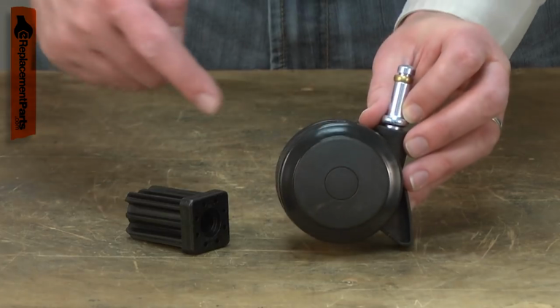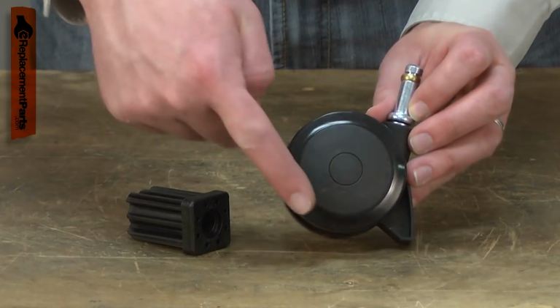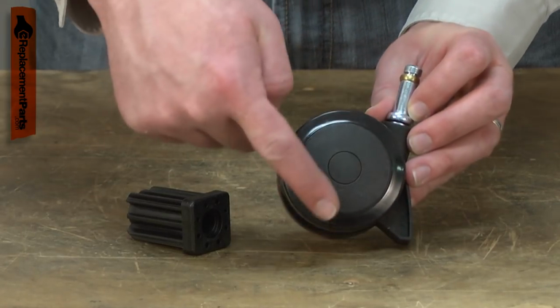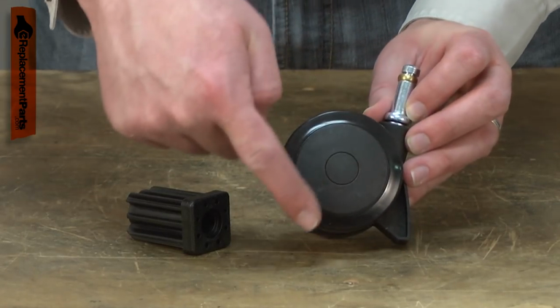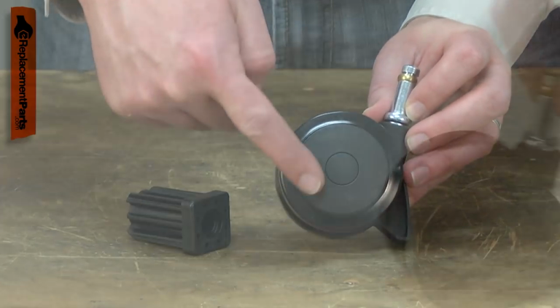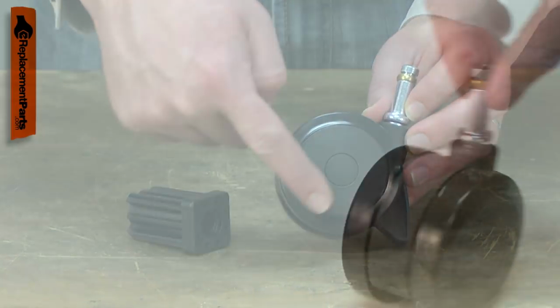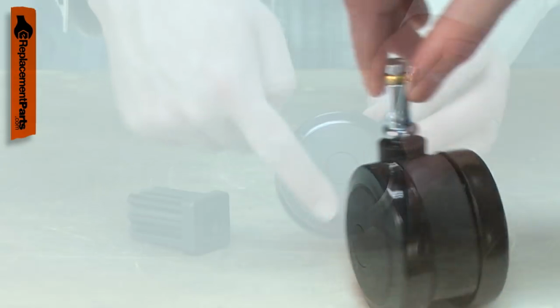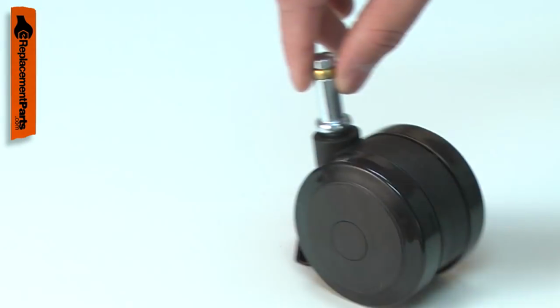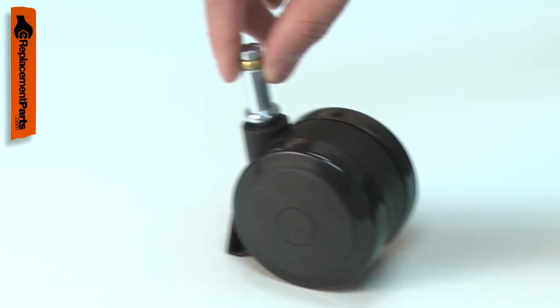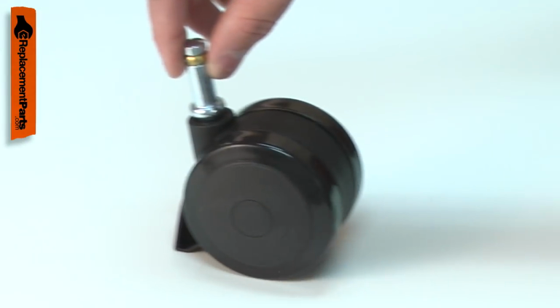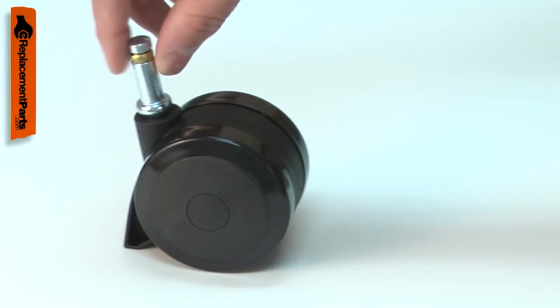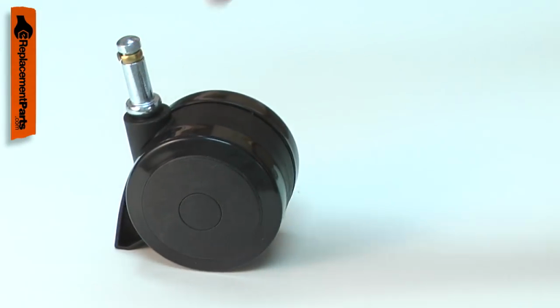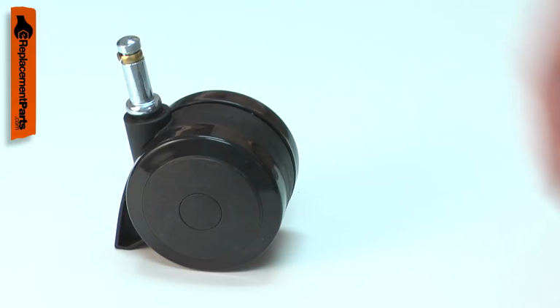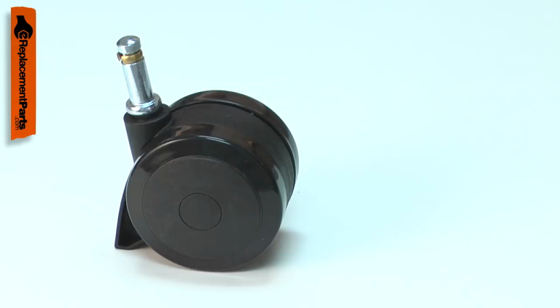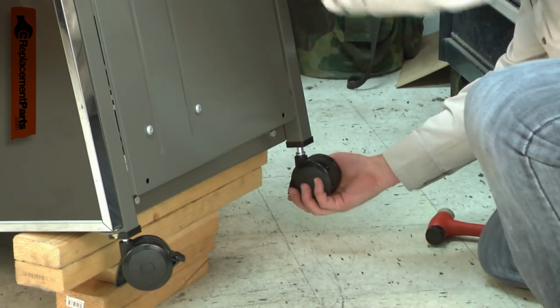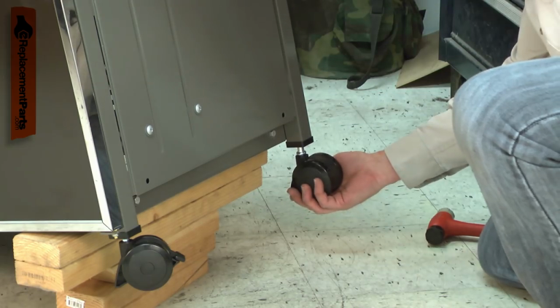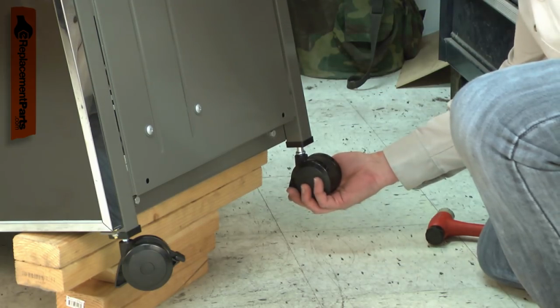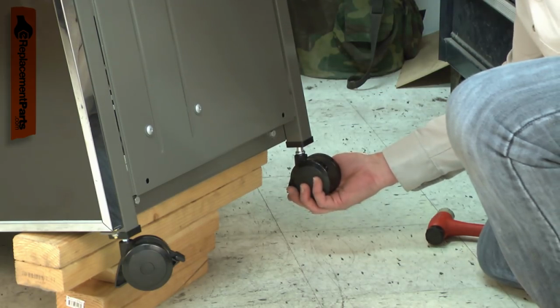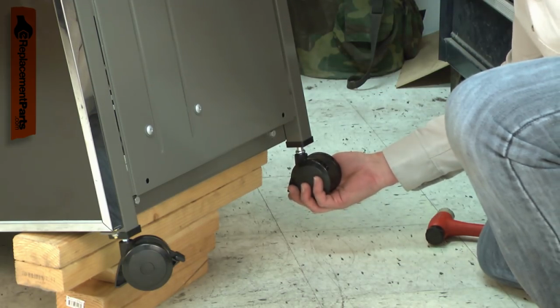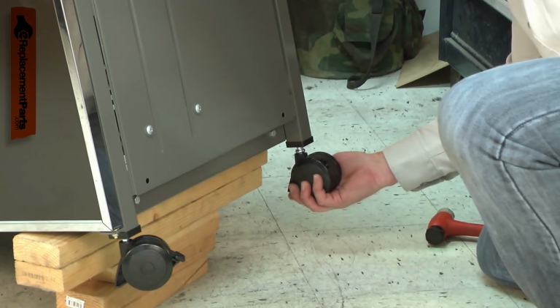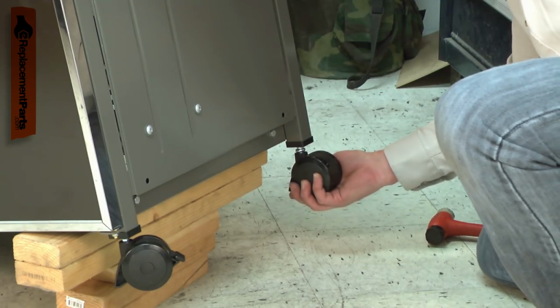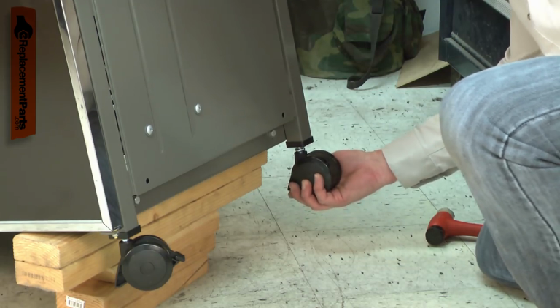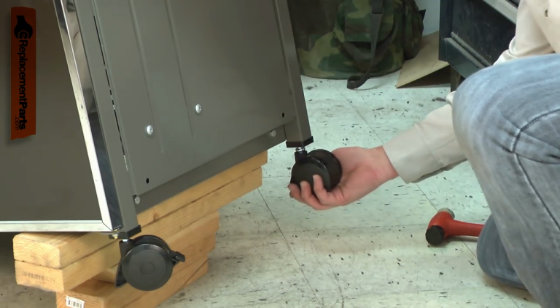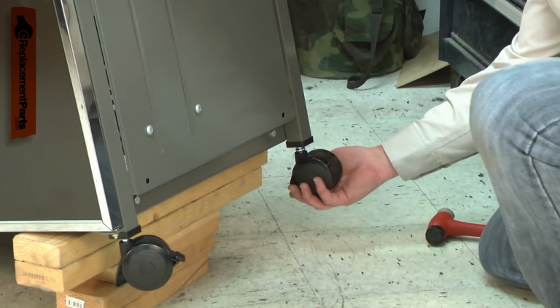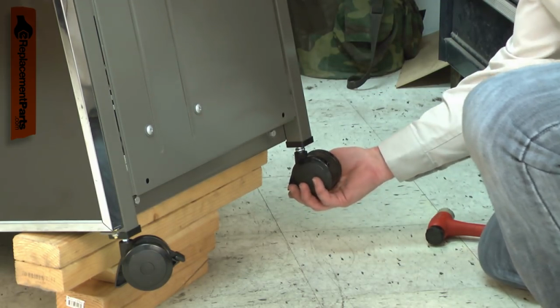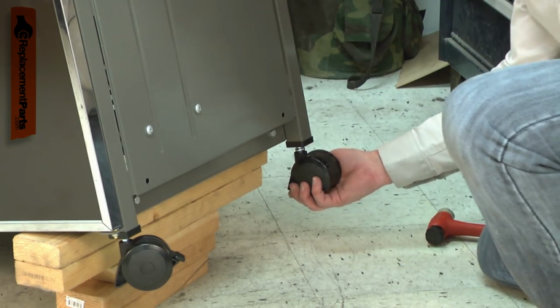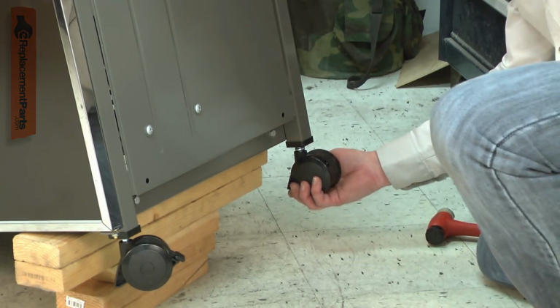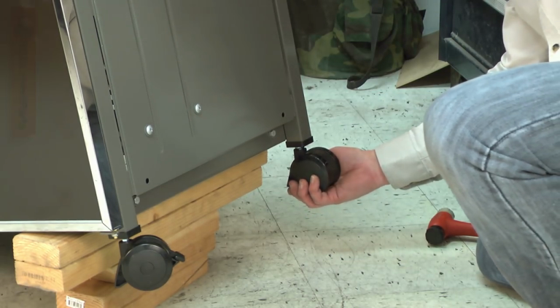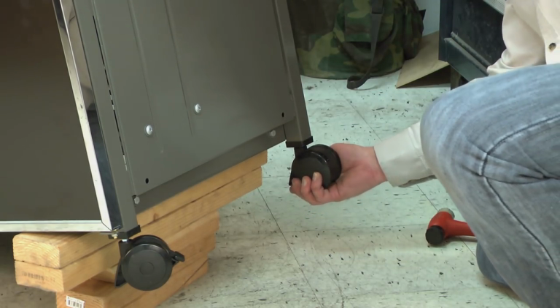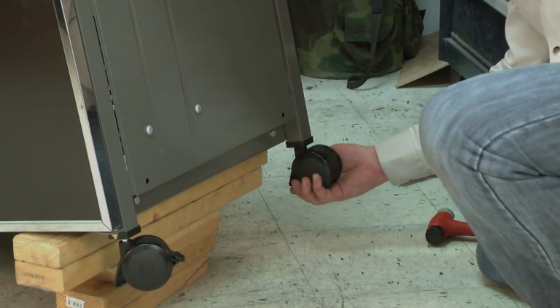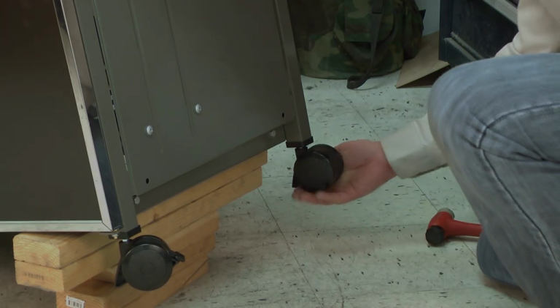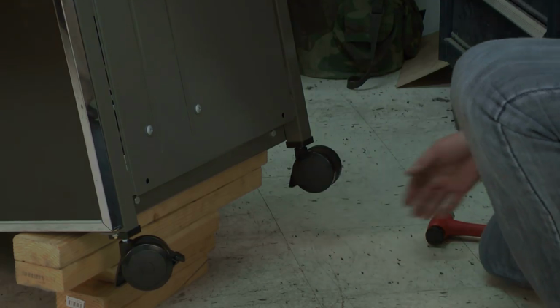The caster can break, especially if it is wheeled over uneven concrete. Replacing a broken caster is a repair that you can do yourself, and I'm going to show you how.